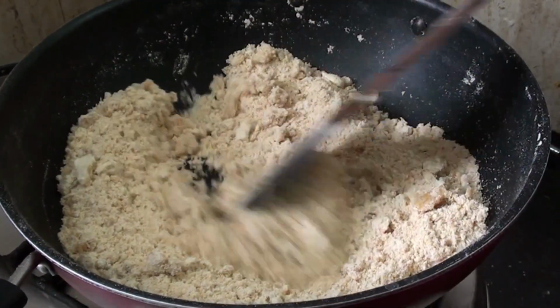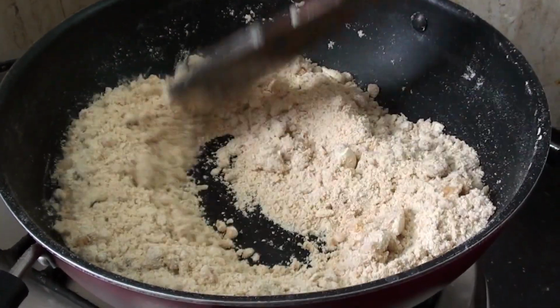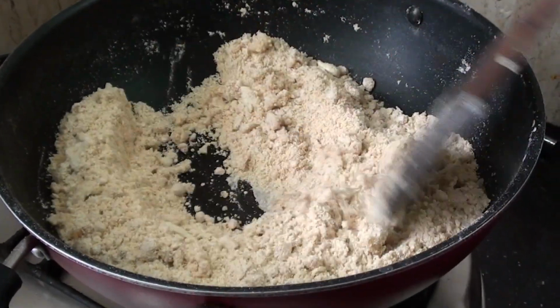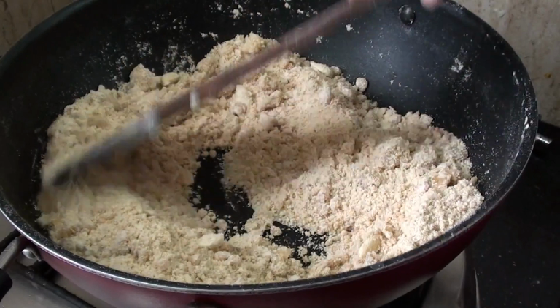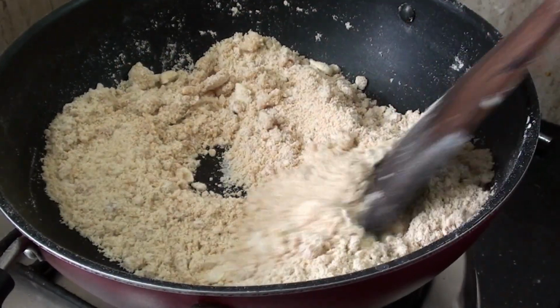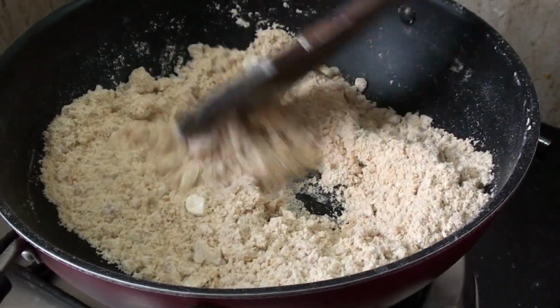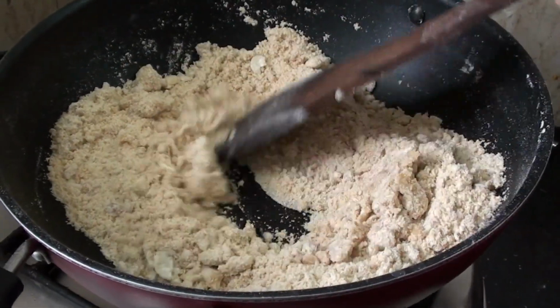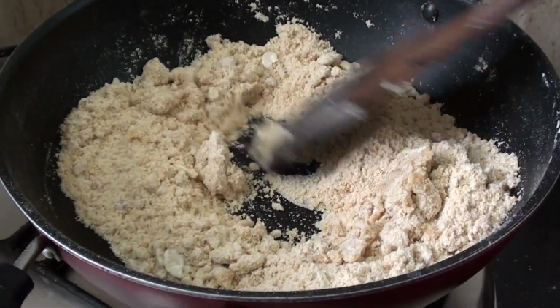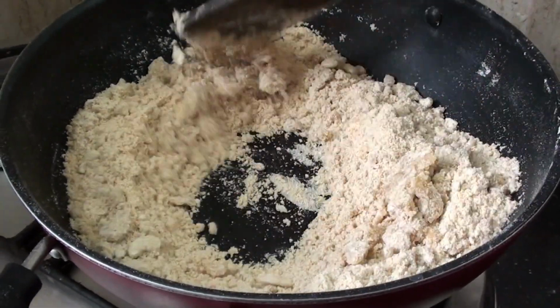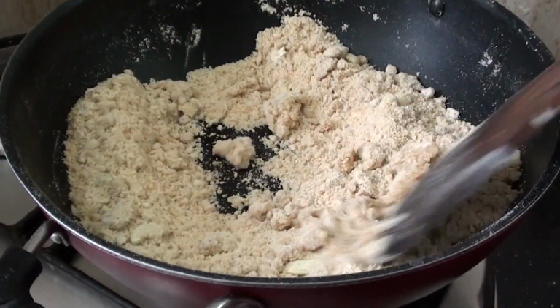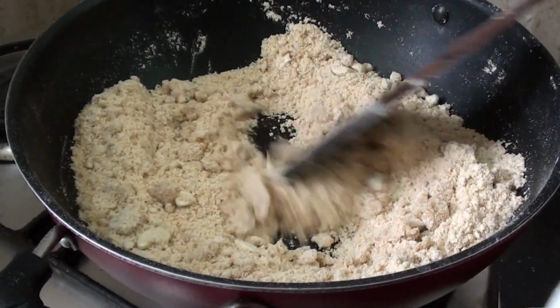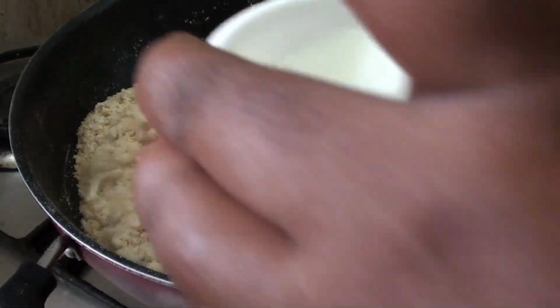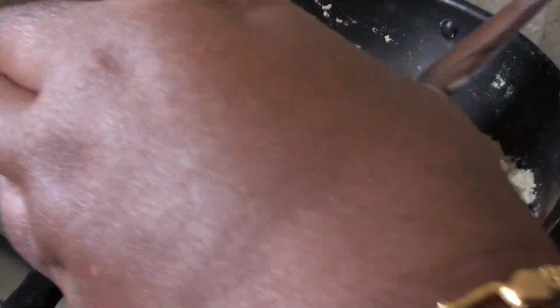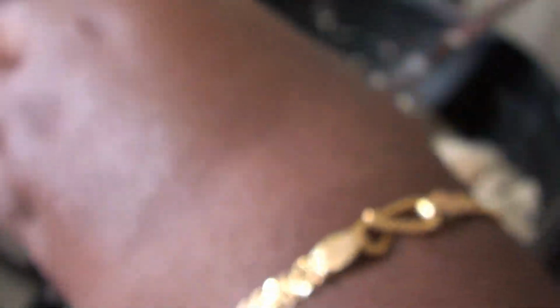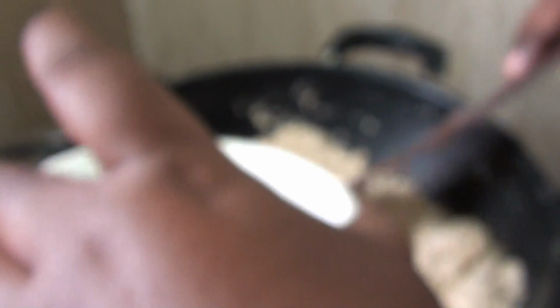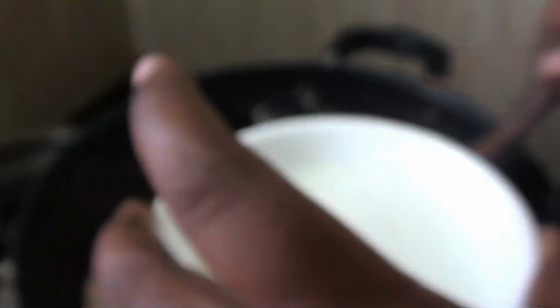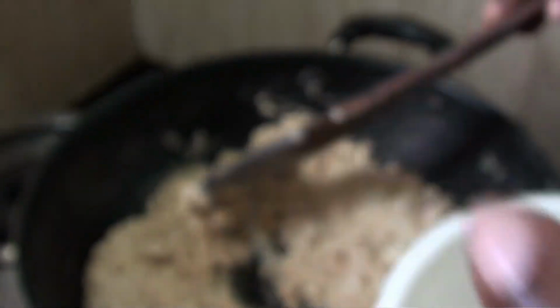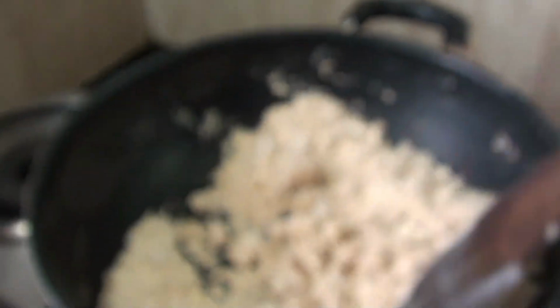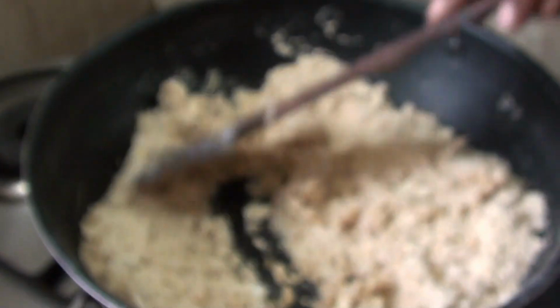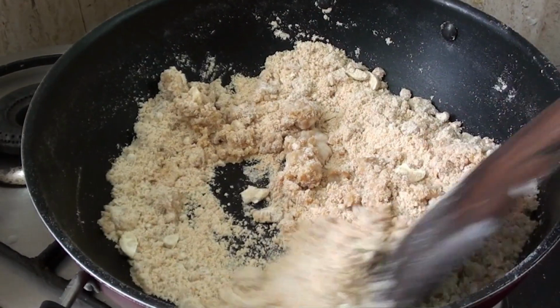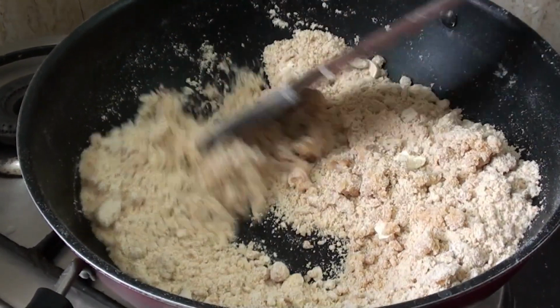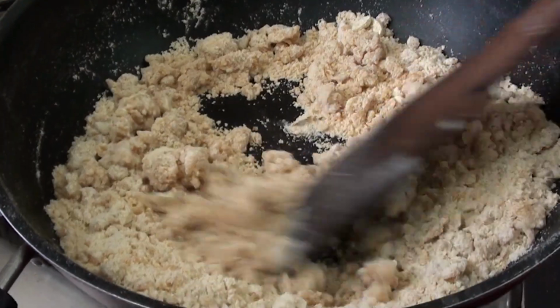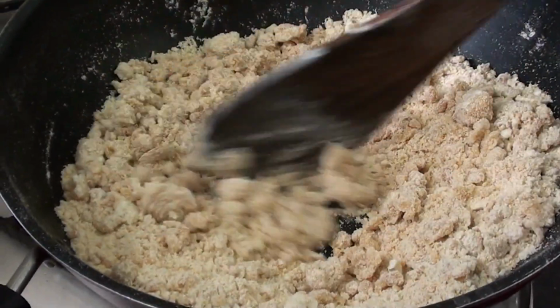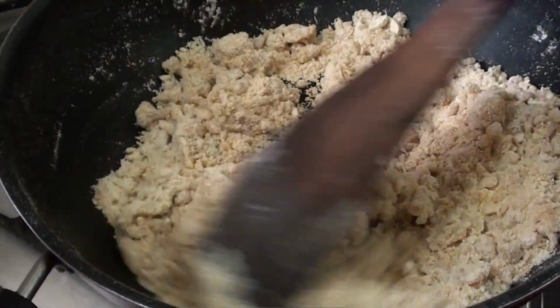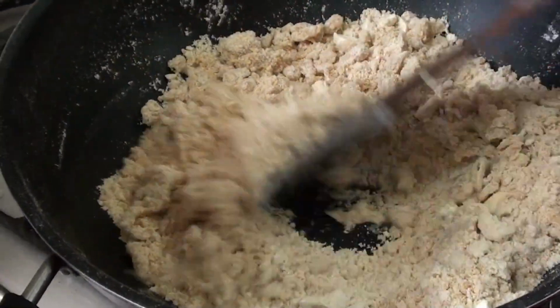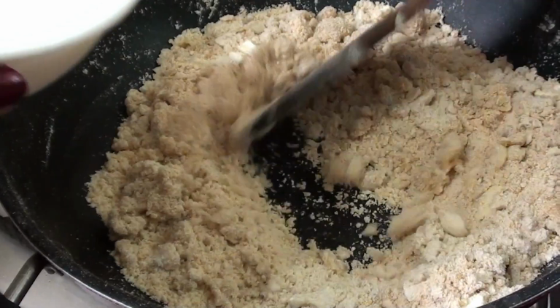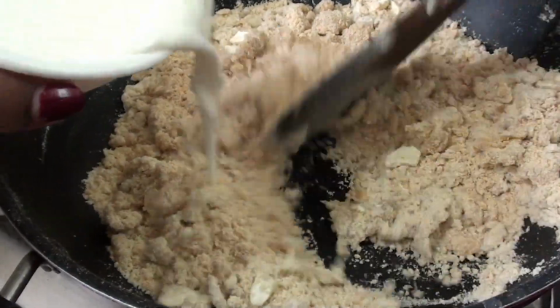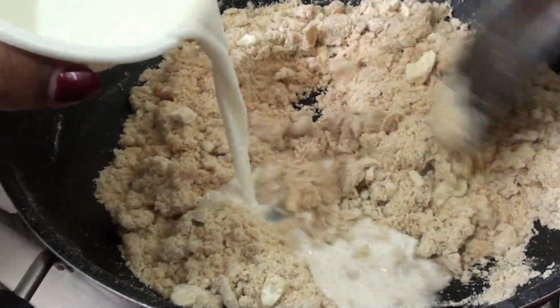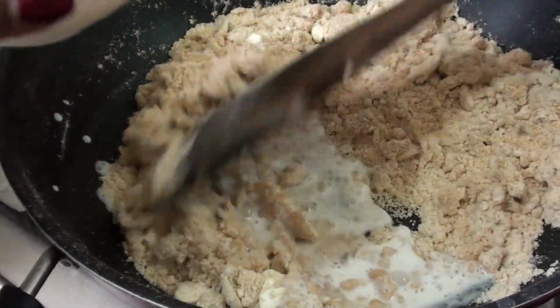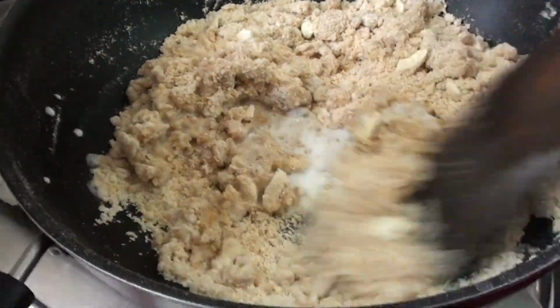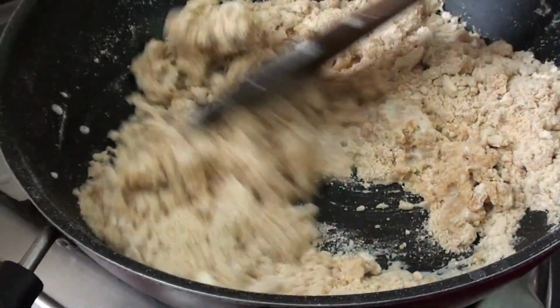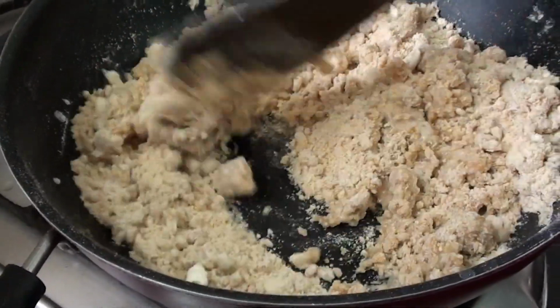It will be good. Make sure it doesn't get oily. Add it gradually — a little bit at a time.